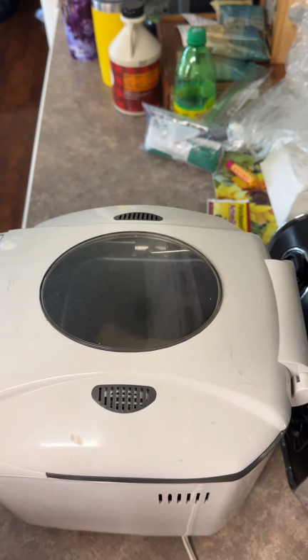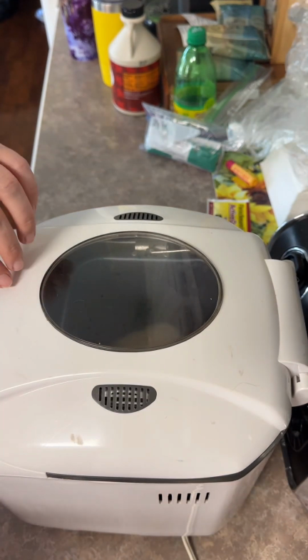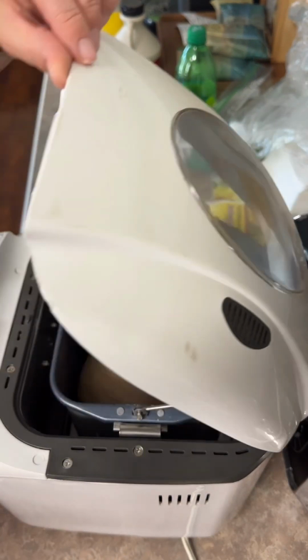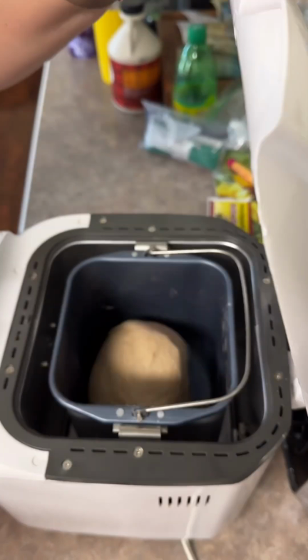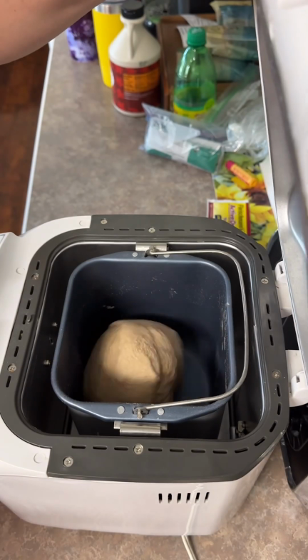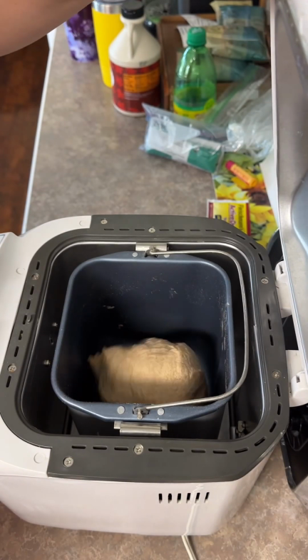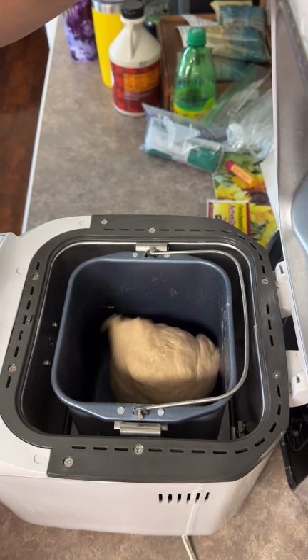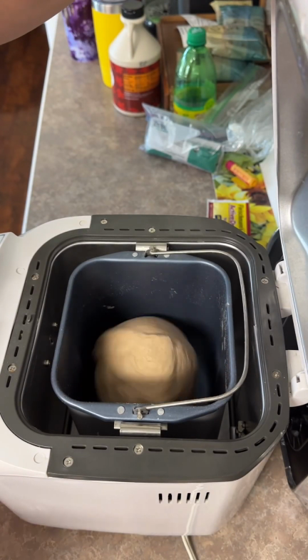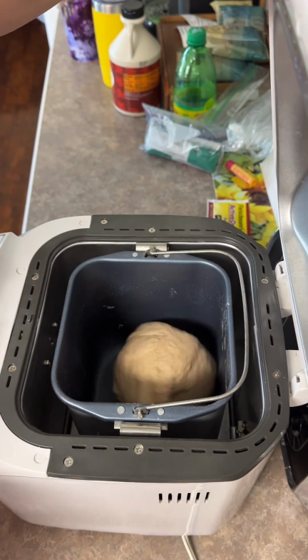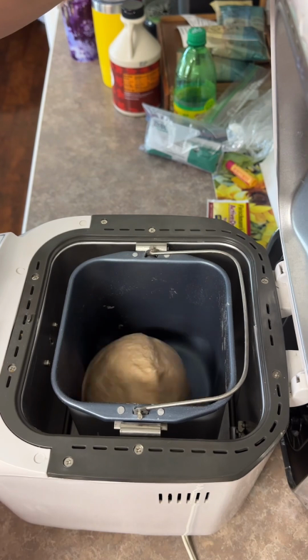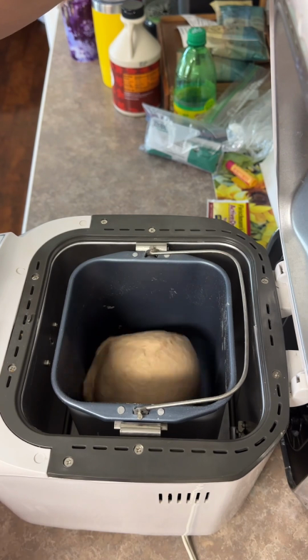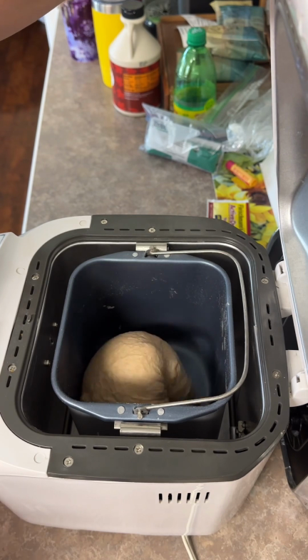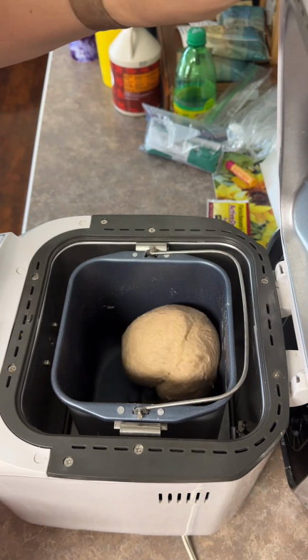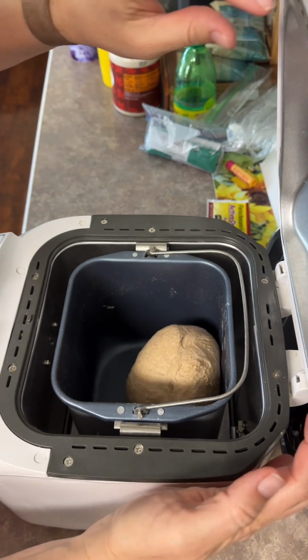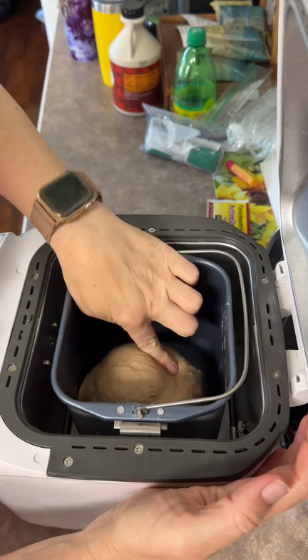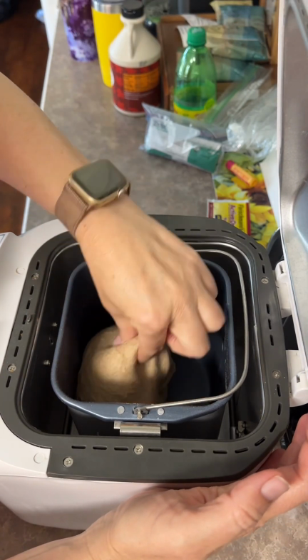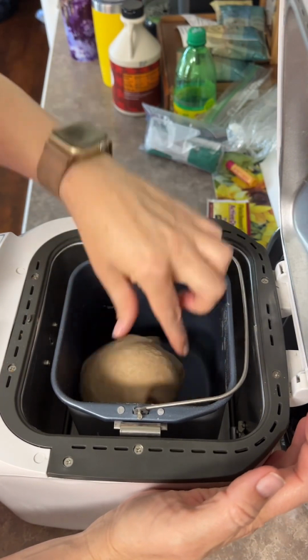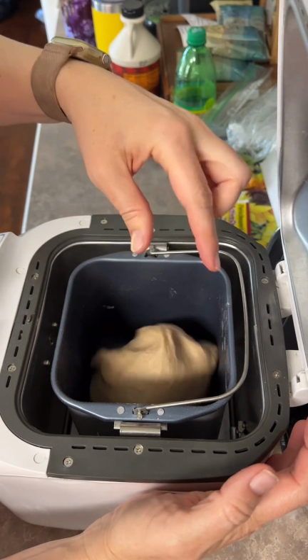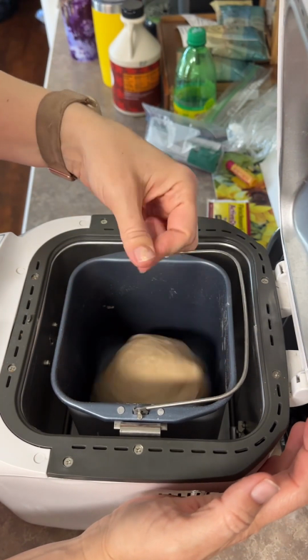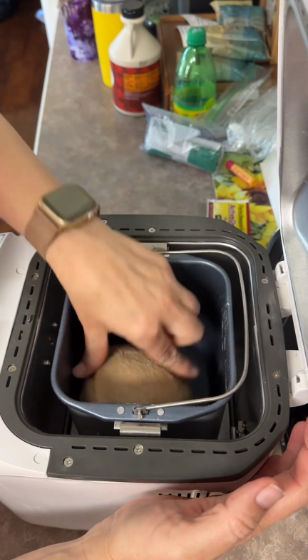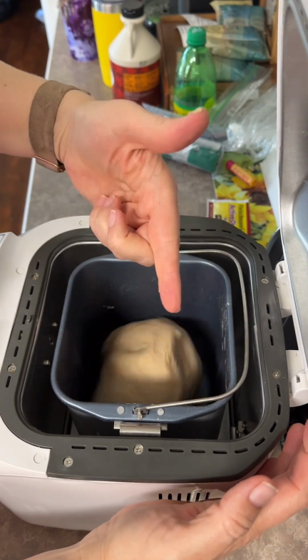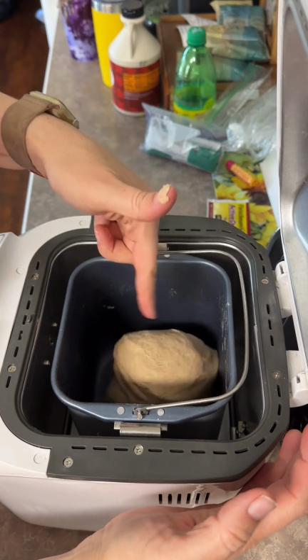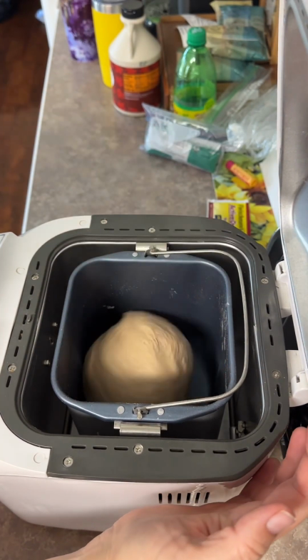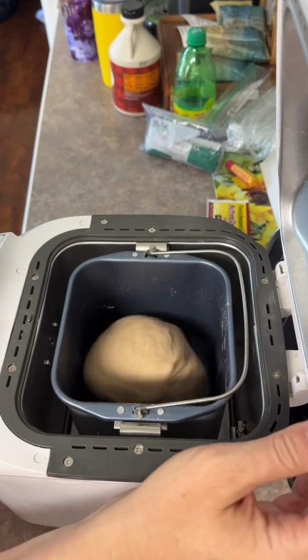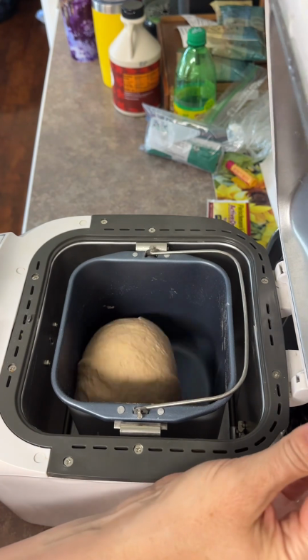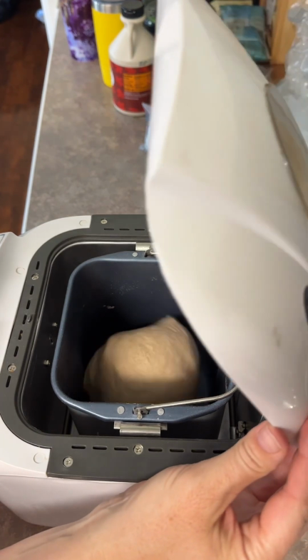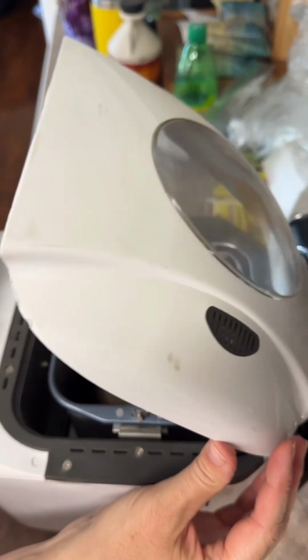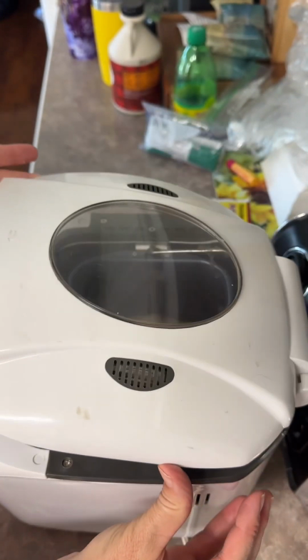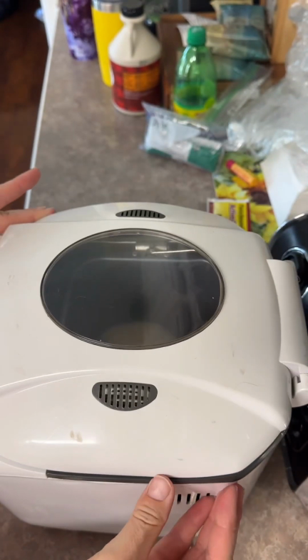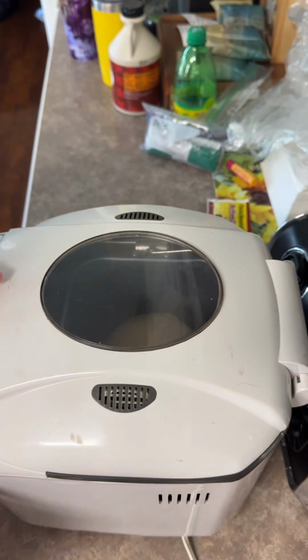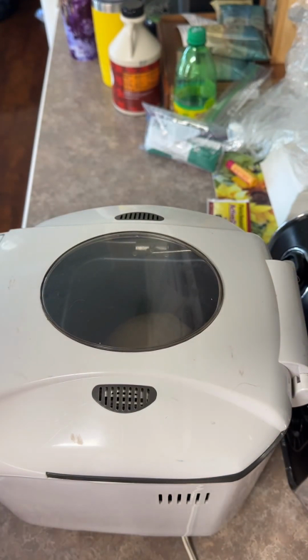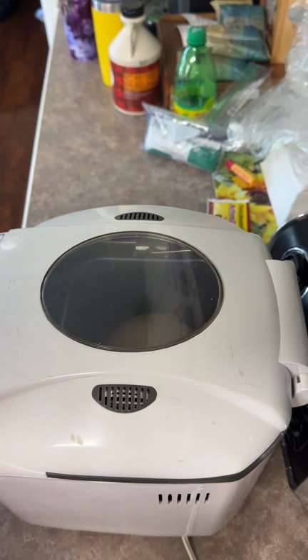We're just going to take another look at this - I'm just showing you it's still working, on and off. It'll turn on and off a little bit. It's mixing up really well - it's a really nice looking dough. See, it's not sticky but it's really nice and soft. So we're just going to let it go through its cycle and I'll show you a few different times.